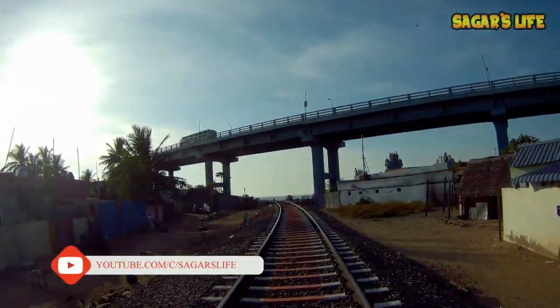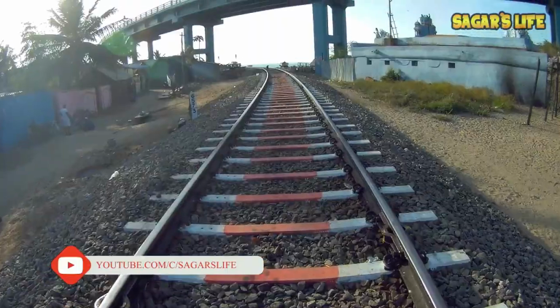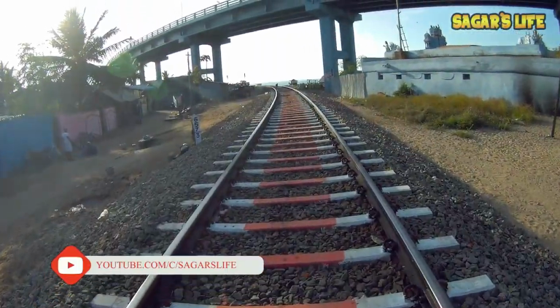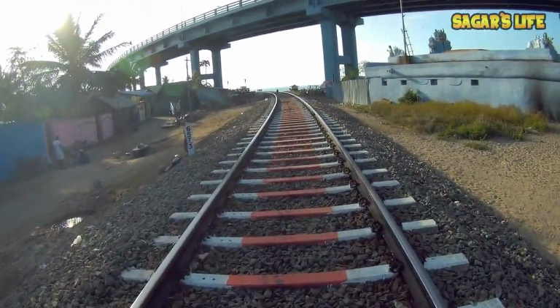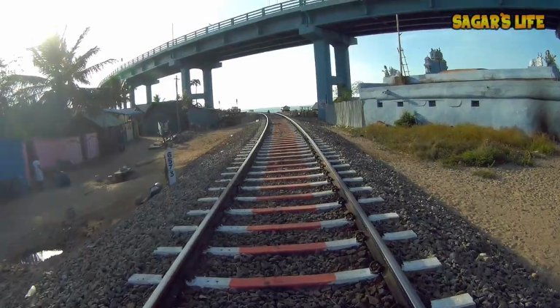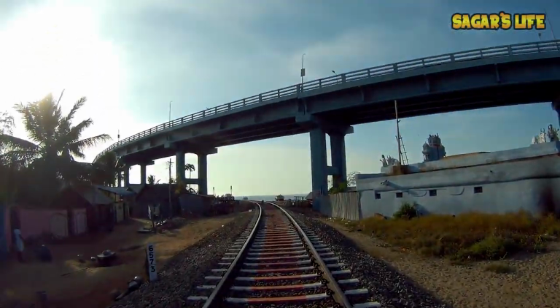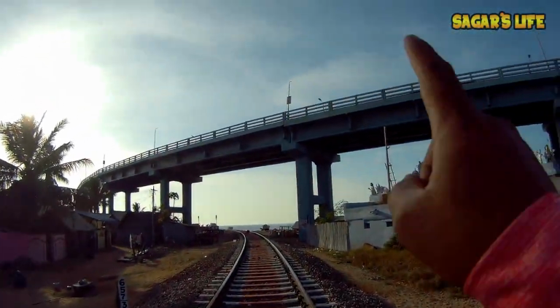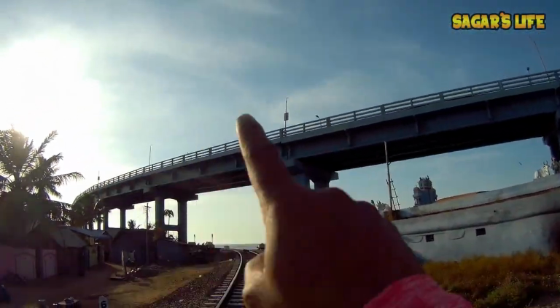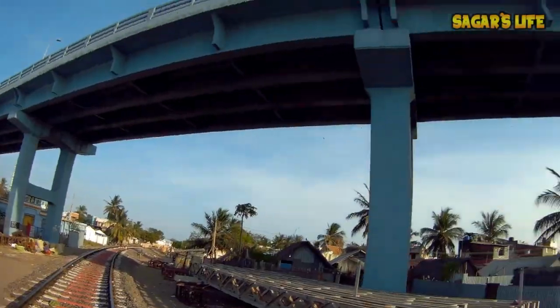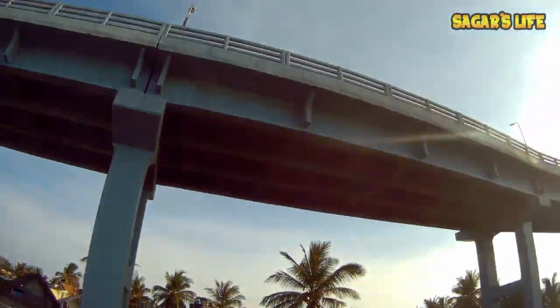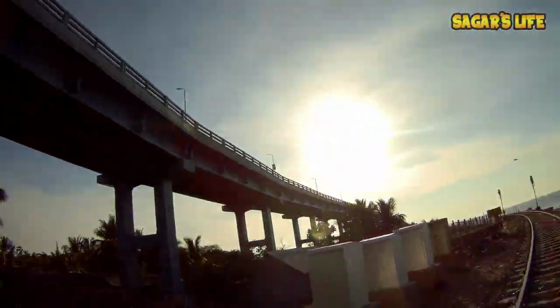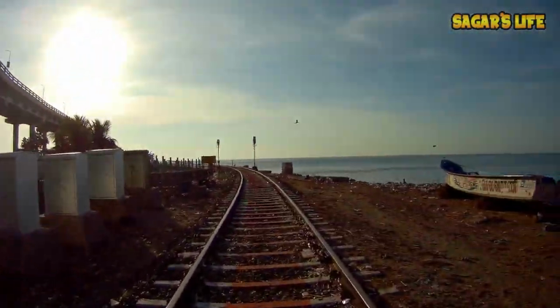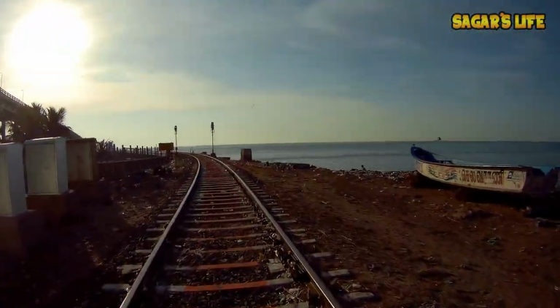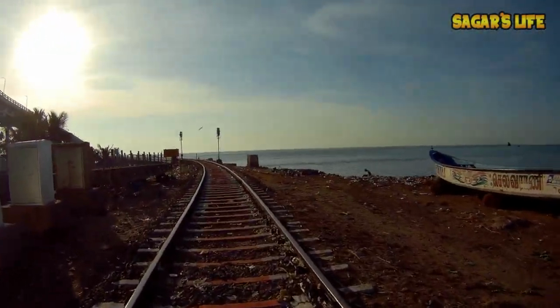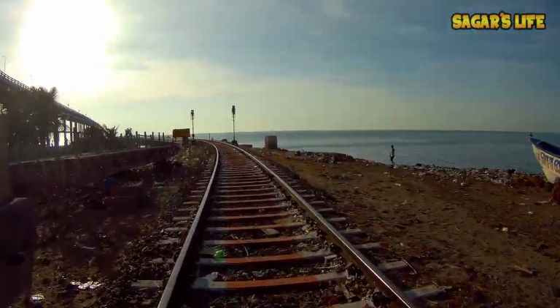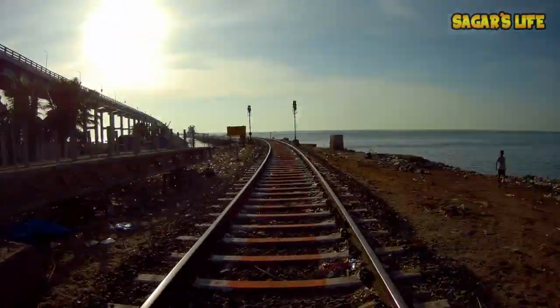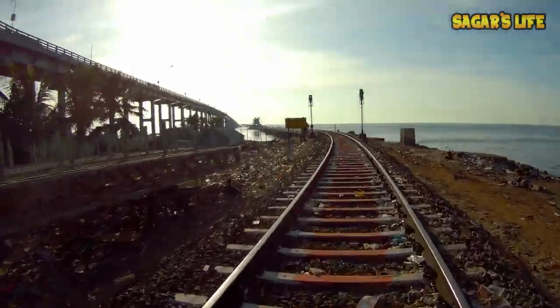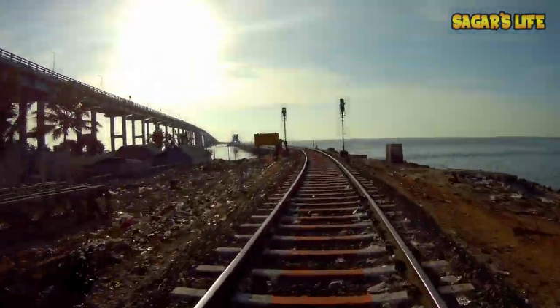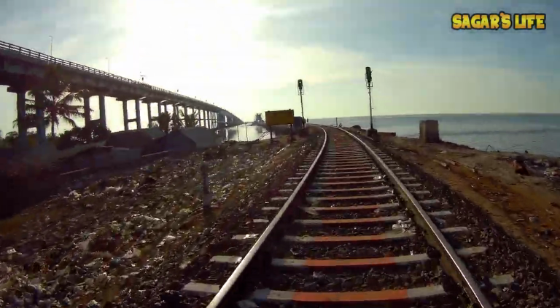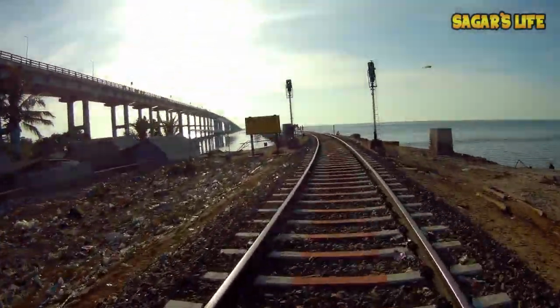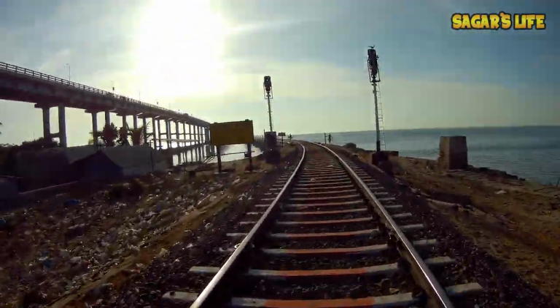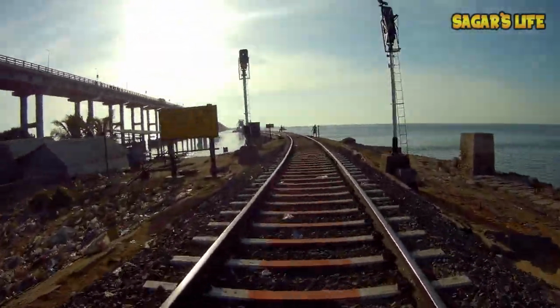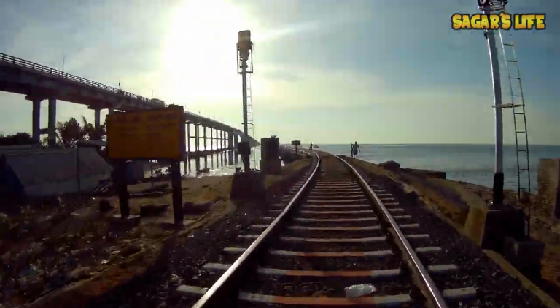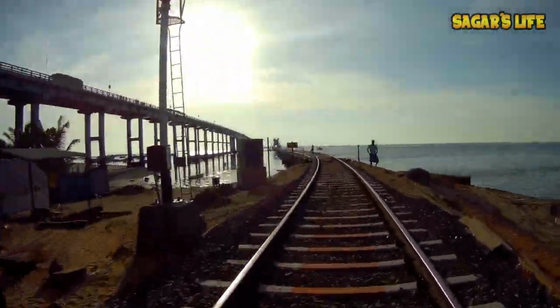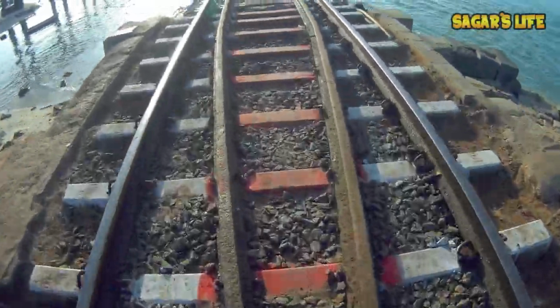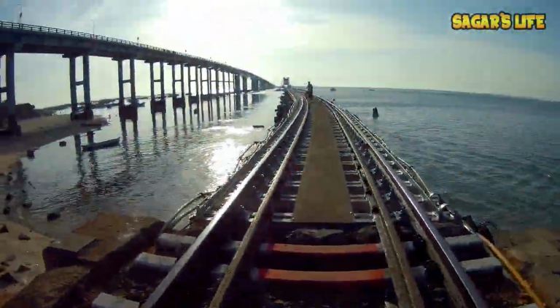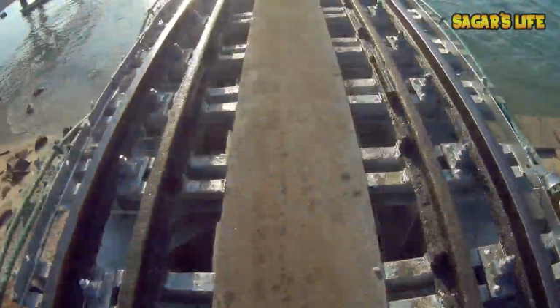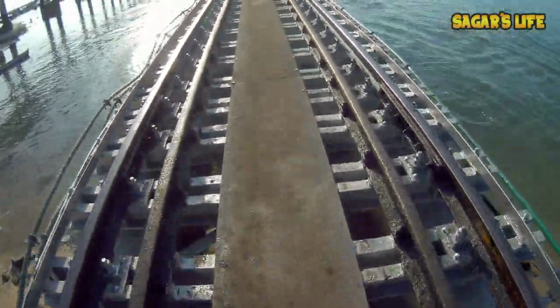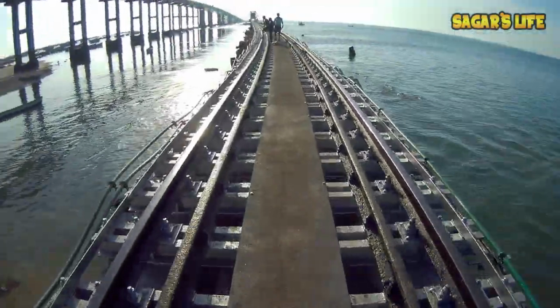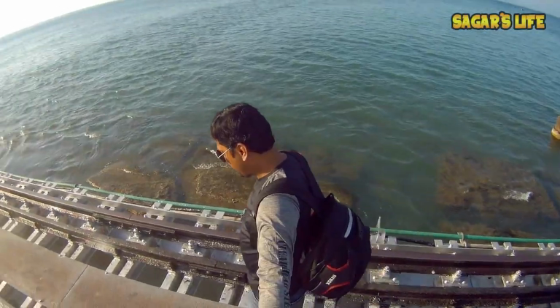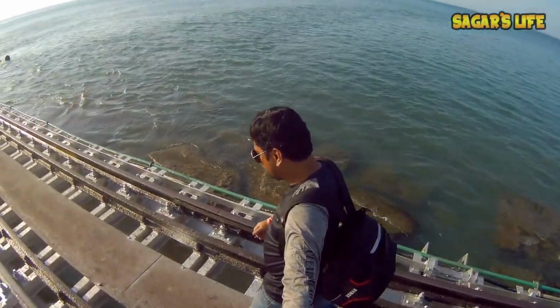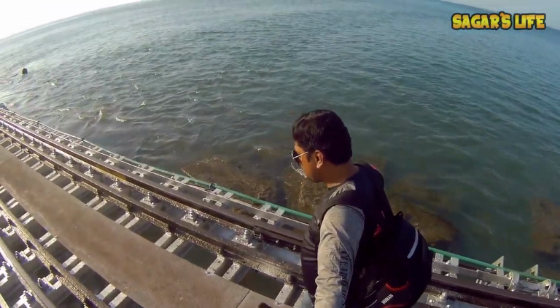We are going to the railway track. People who are going to the railway track, take the track.